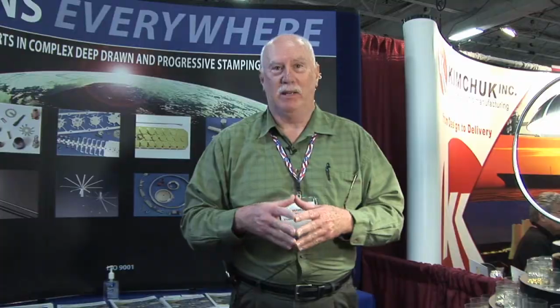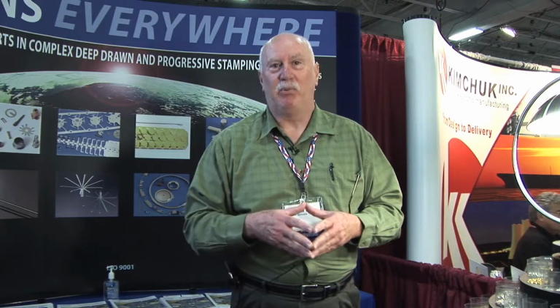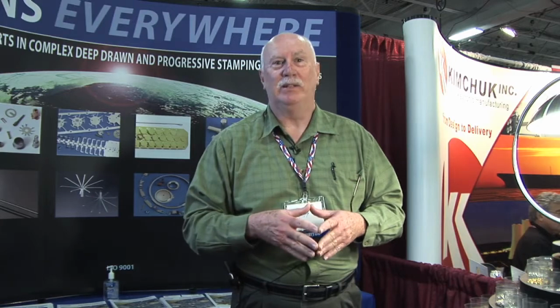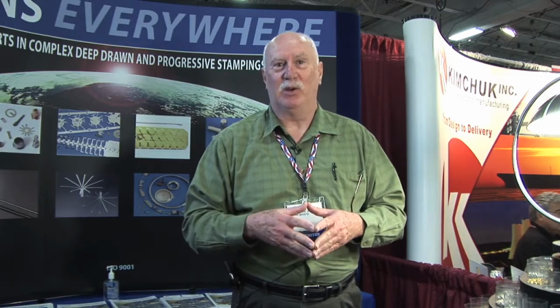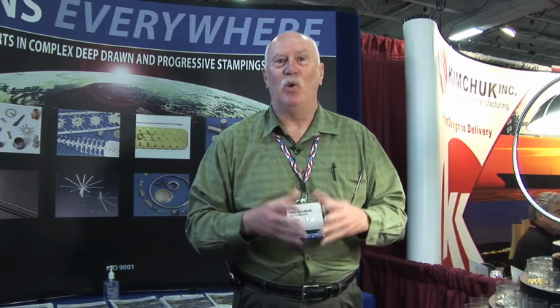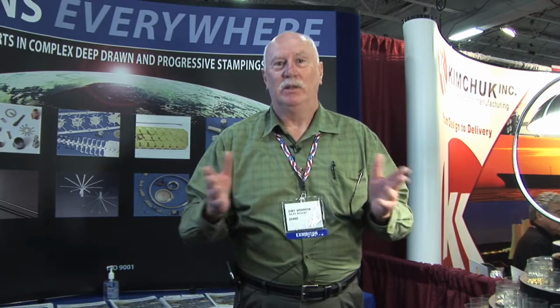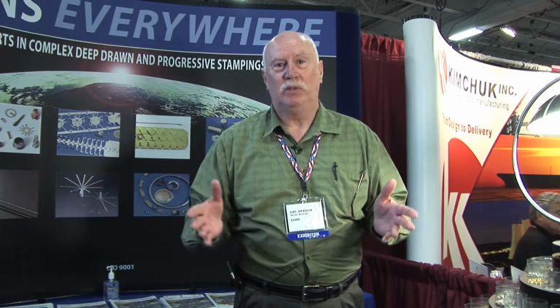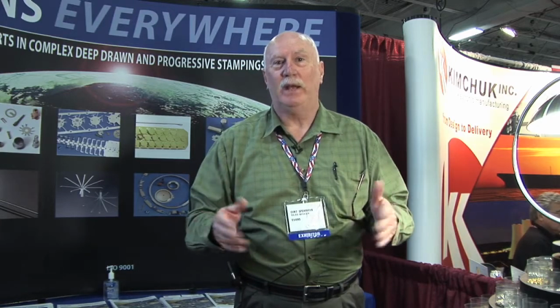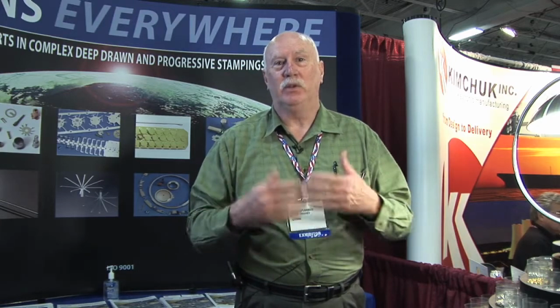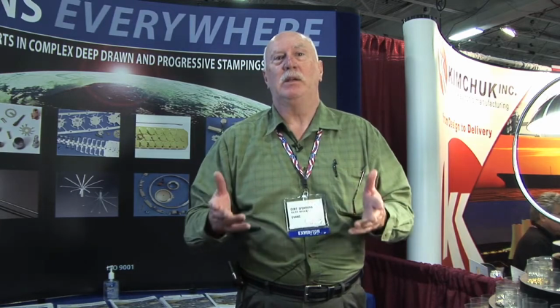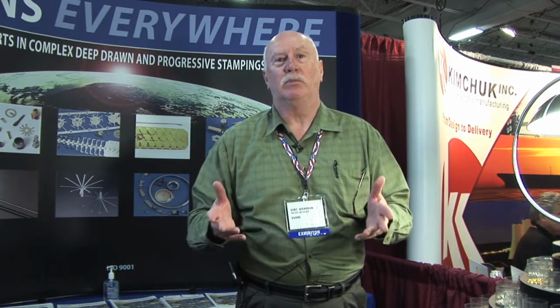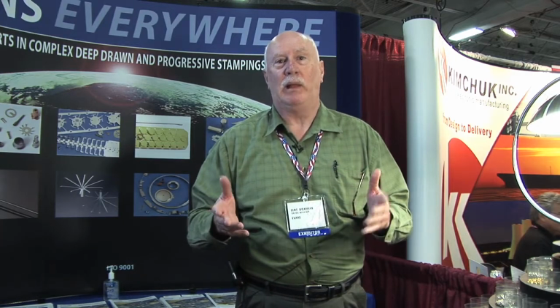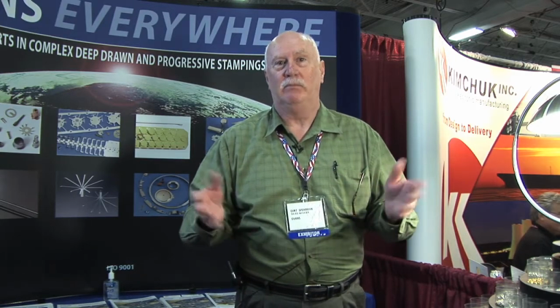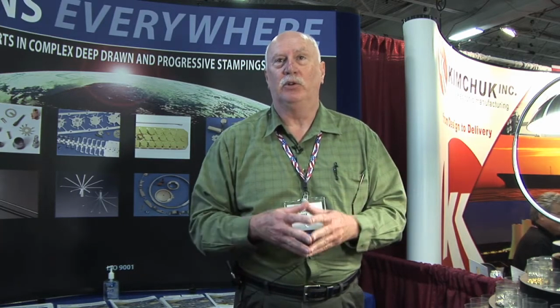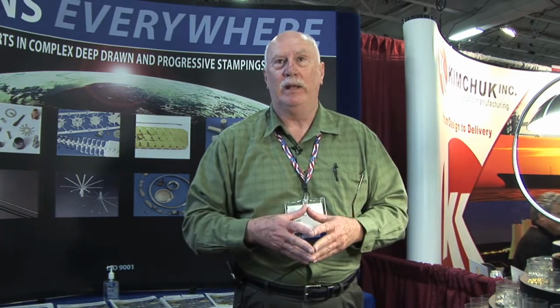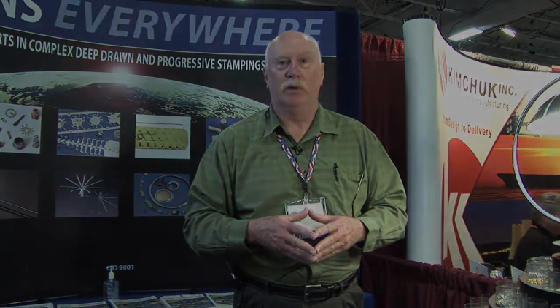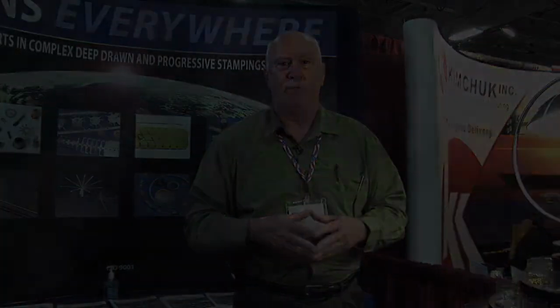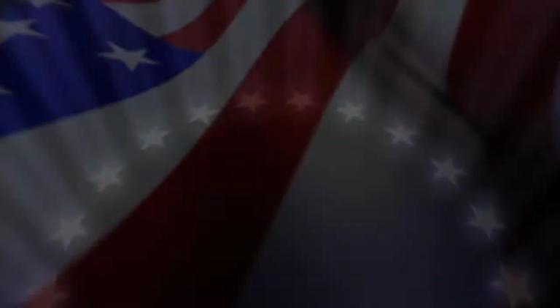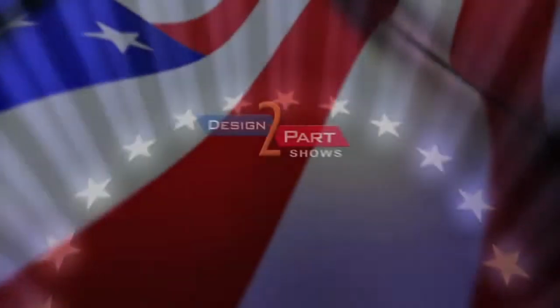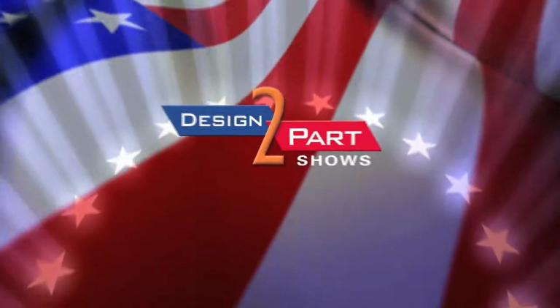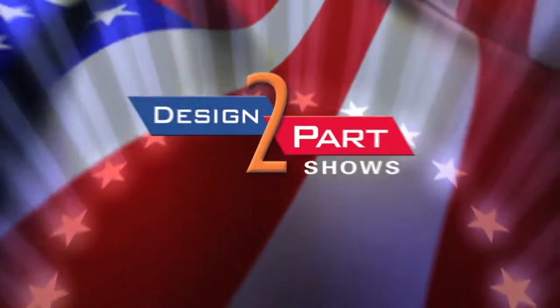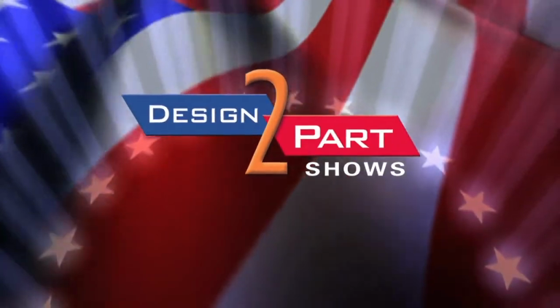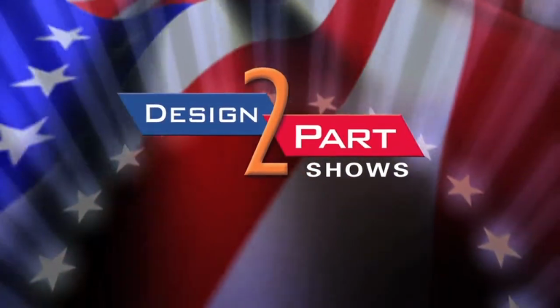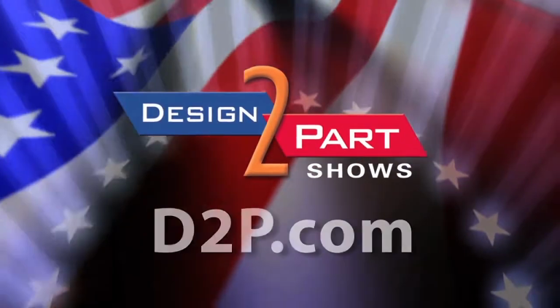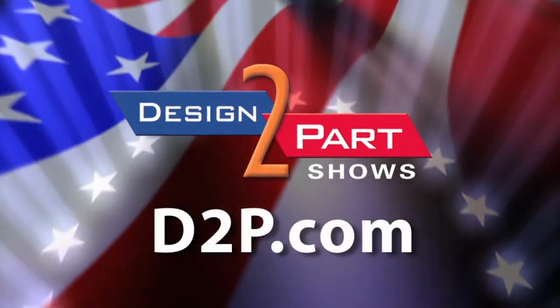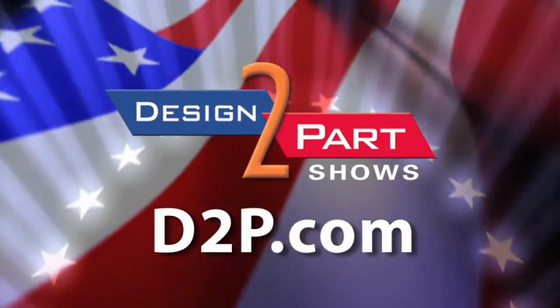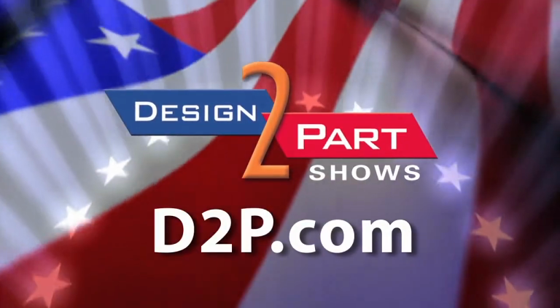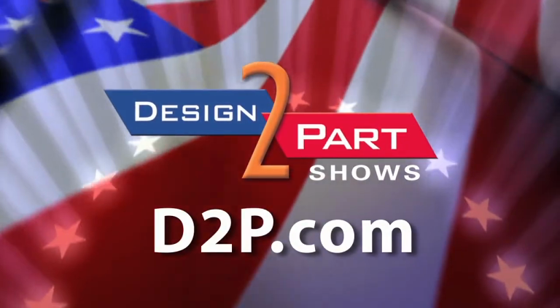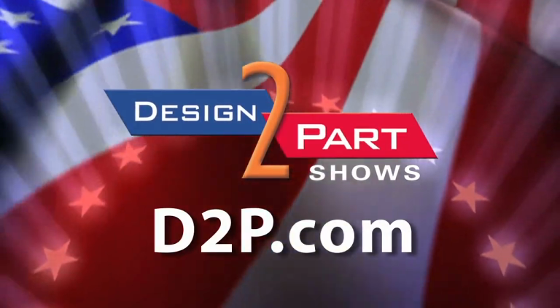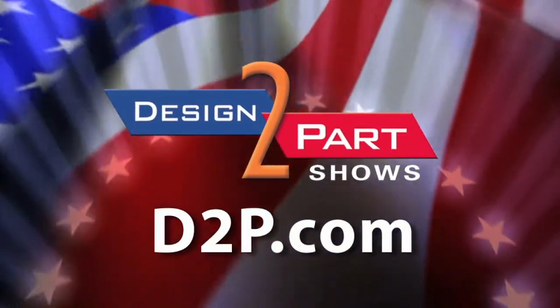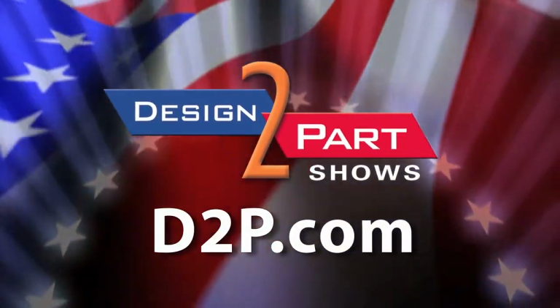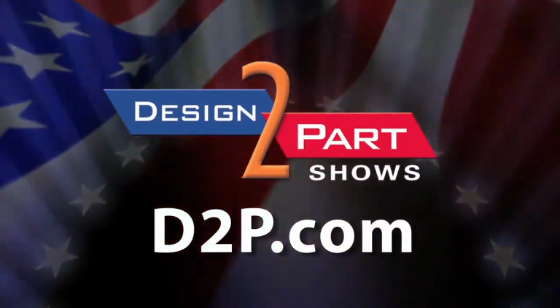Give me a print, give me a quote, give me a chance. If you need me to come to the plant, I'll do that as well. See us and other quality suppliers at d2p.com.